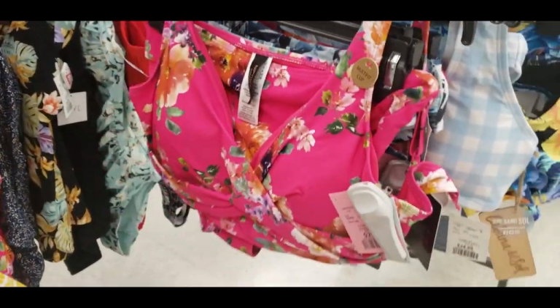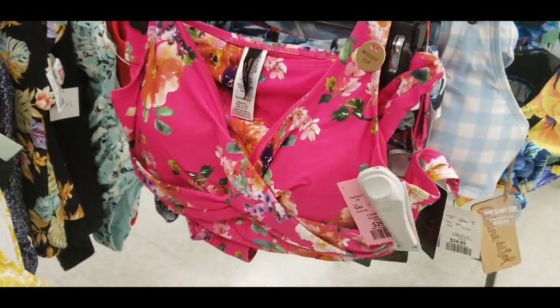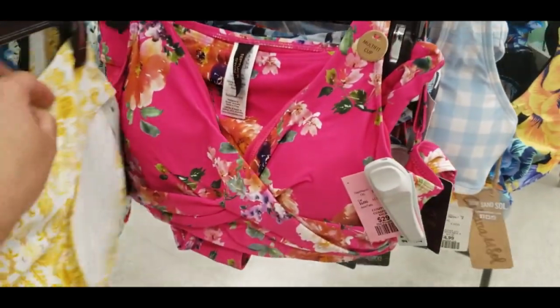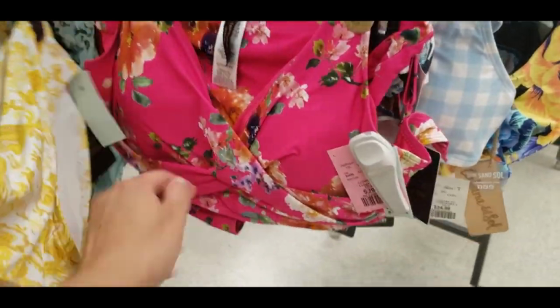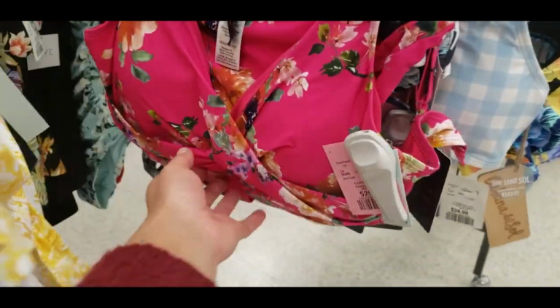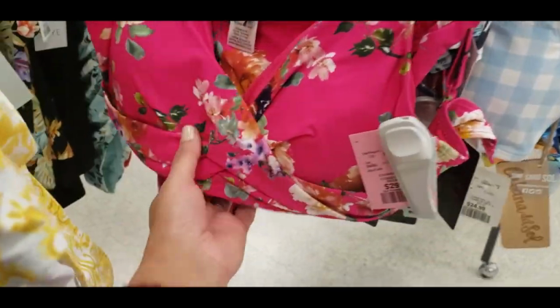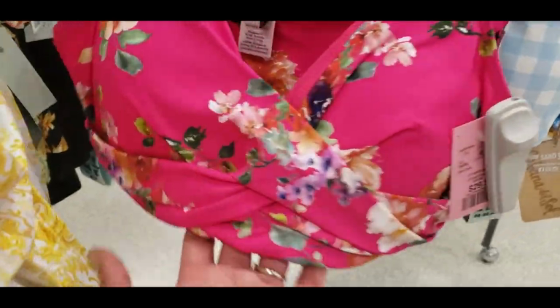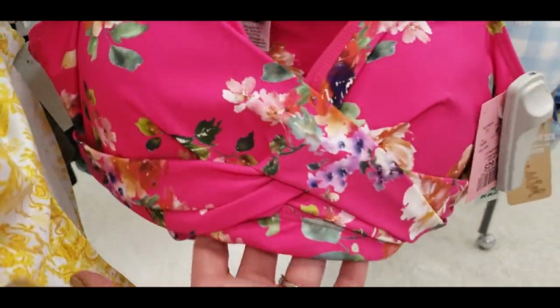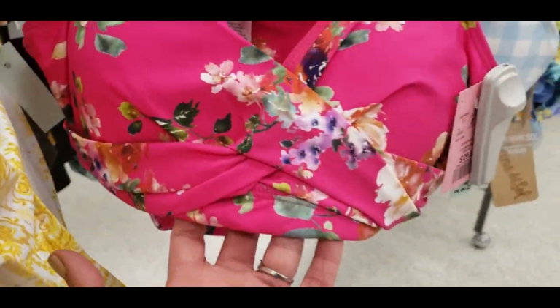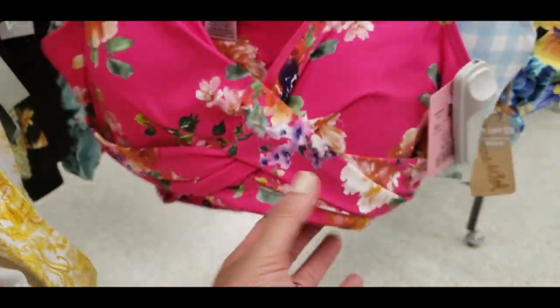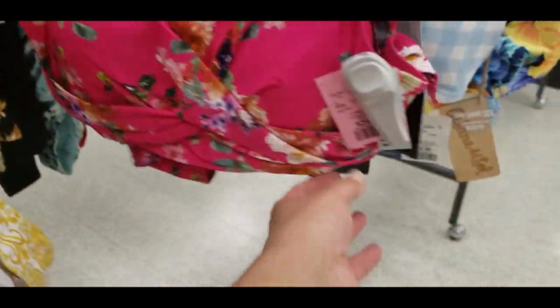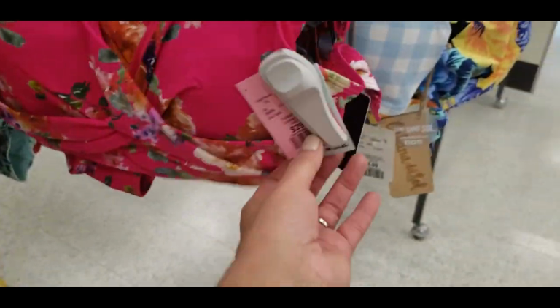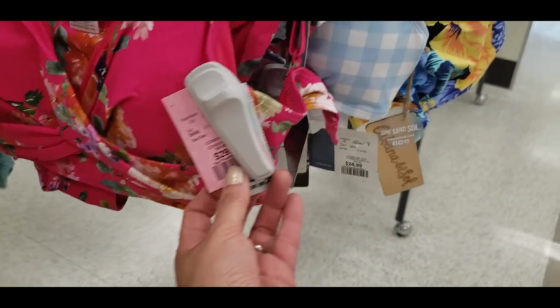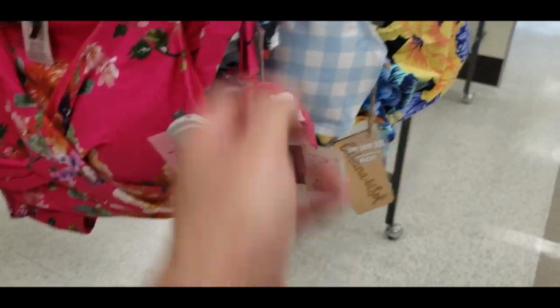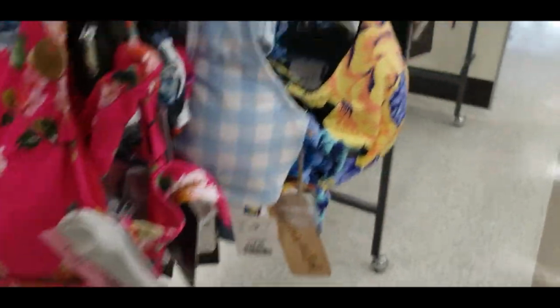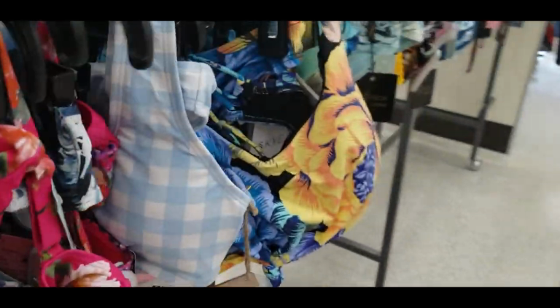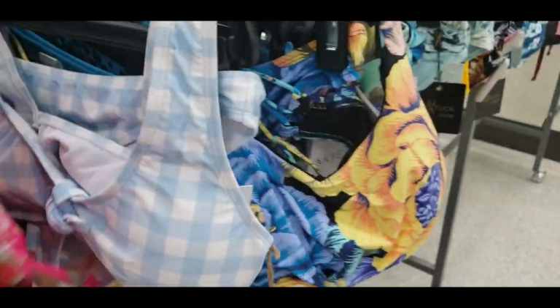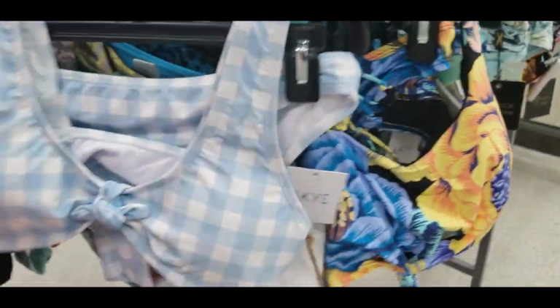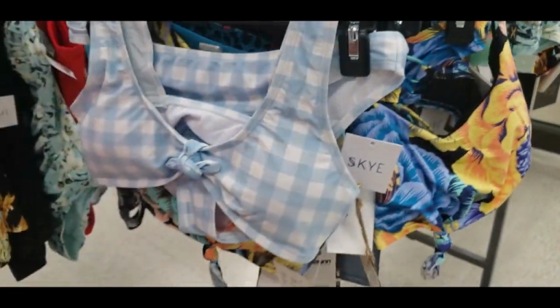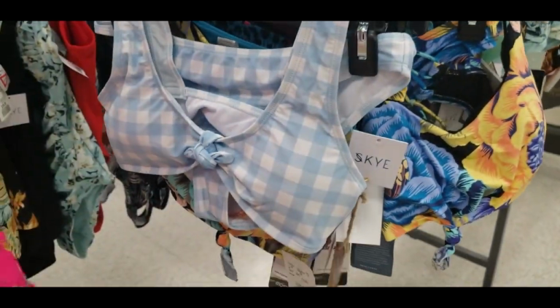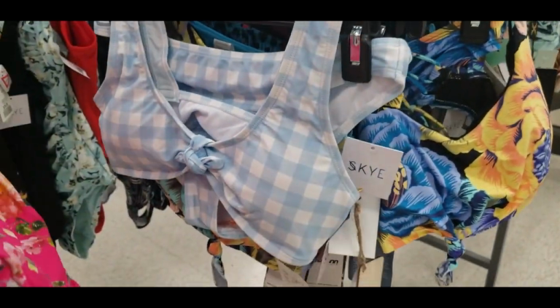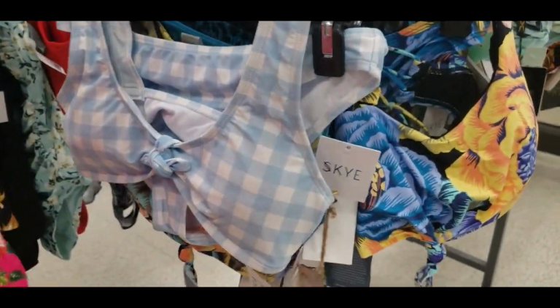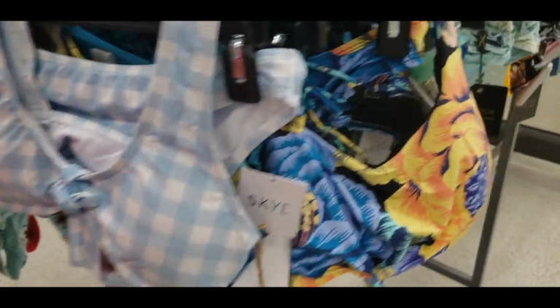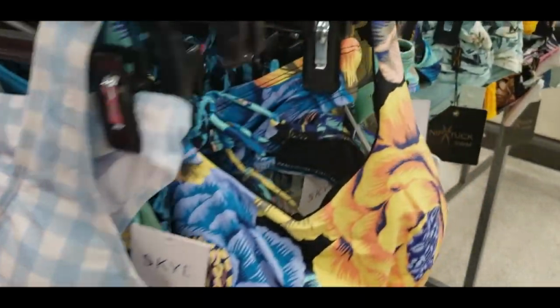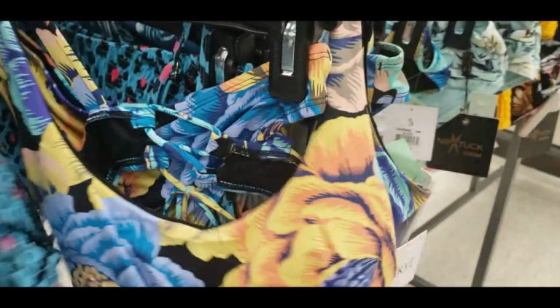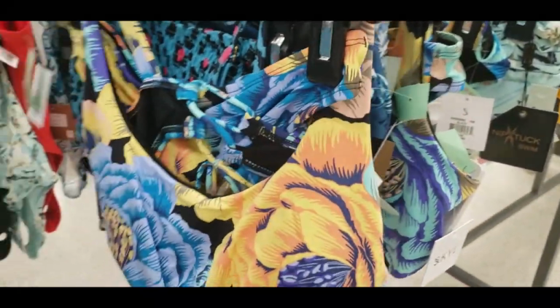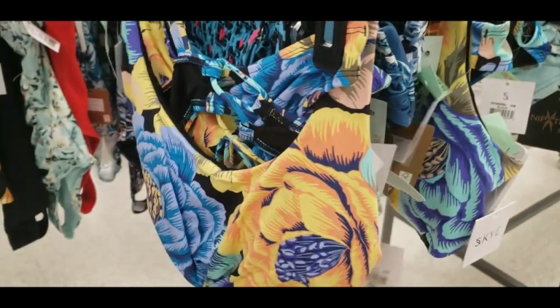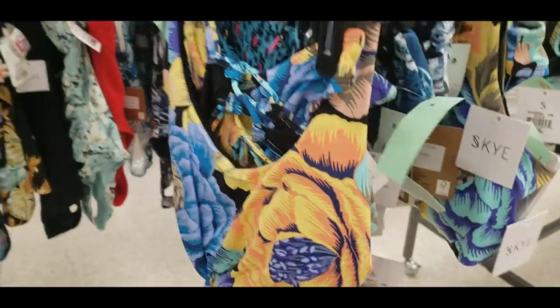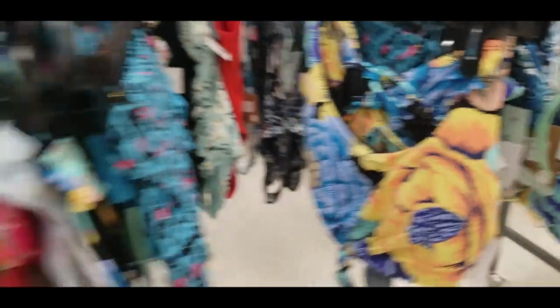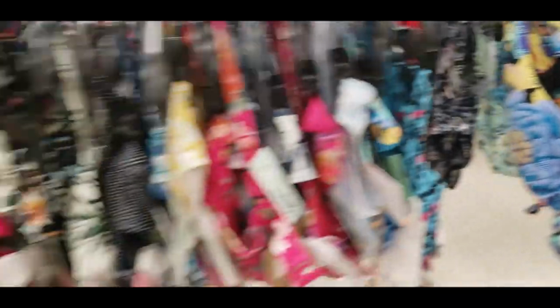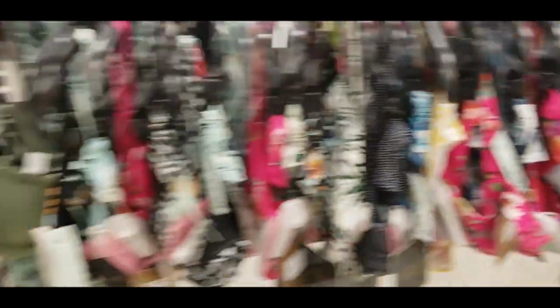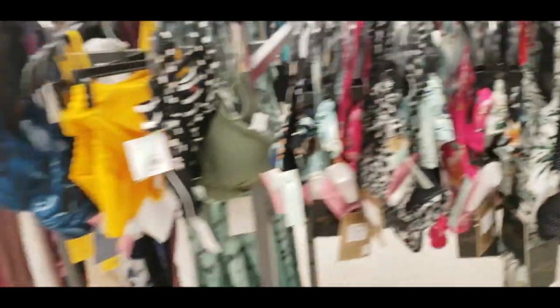This store was a little further from where I live, but let me know if you've seen any of these at your Winners, or if you are in the US, your TJ Maxx or Marshalls. We do have Marshalls here too.